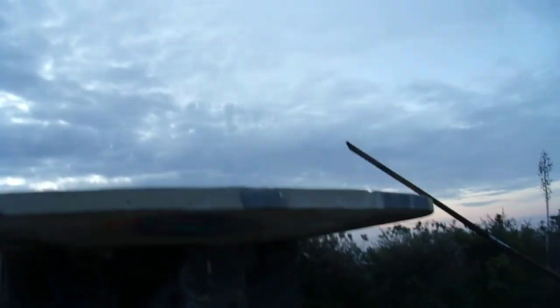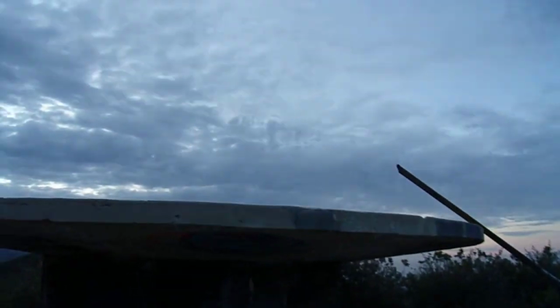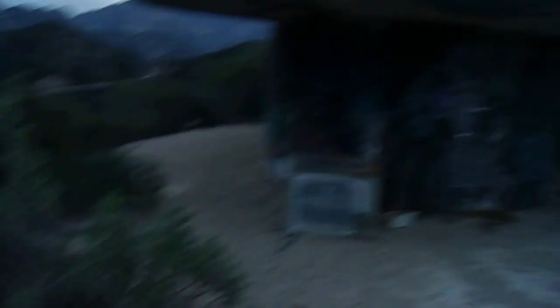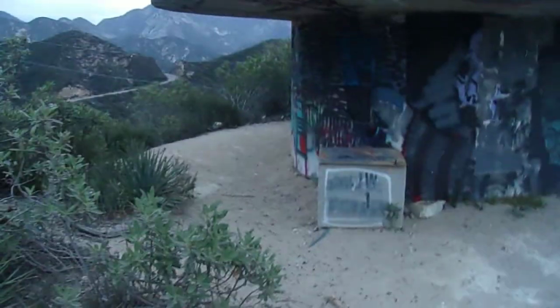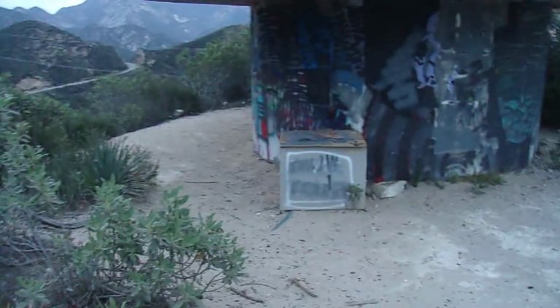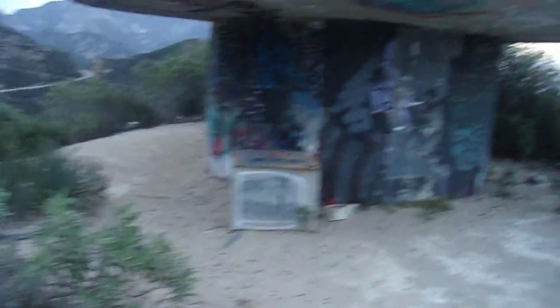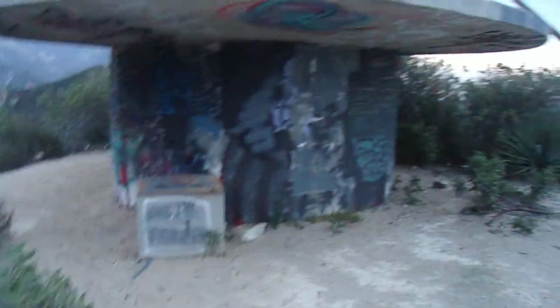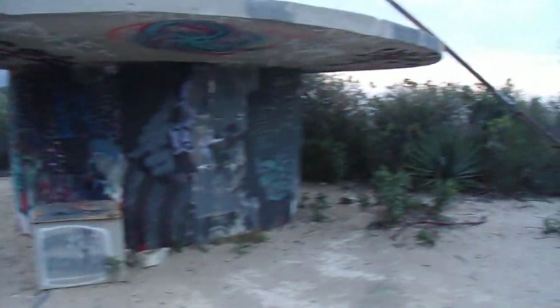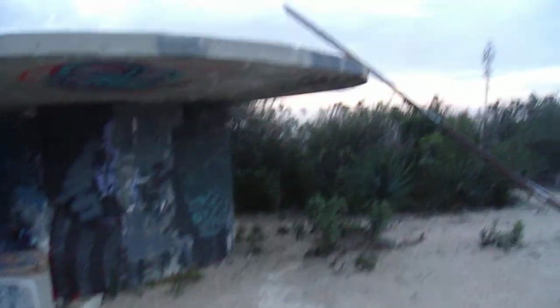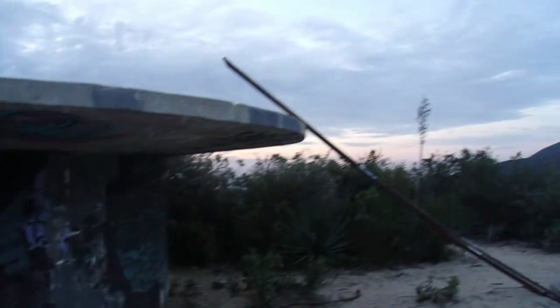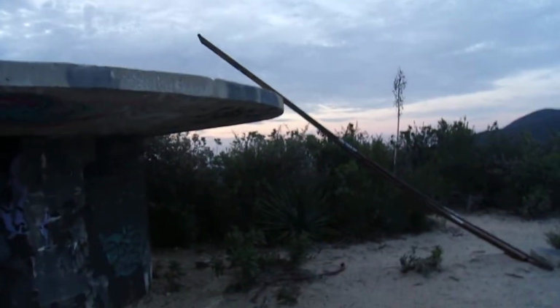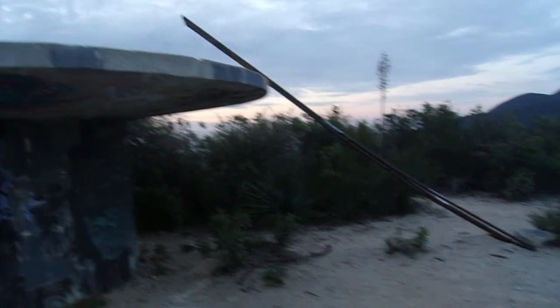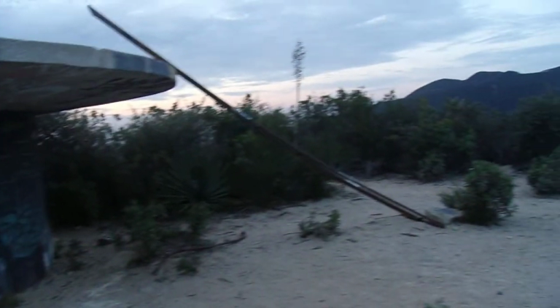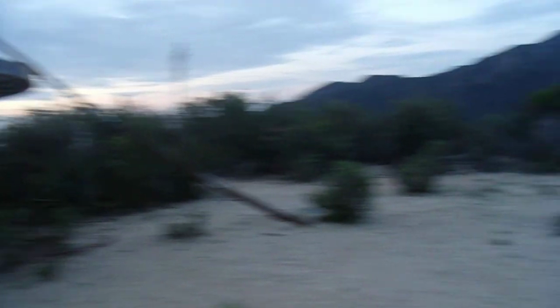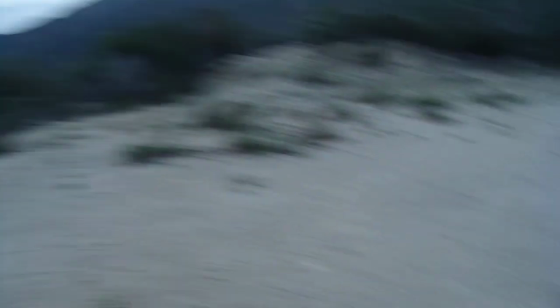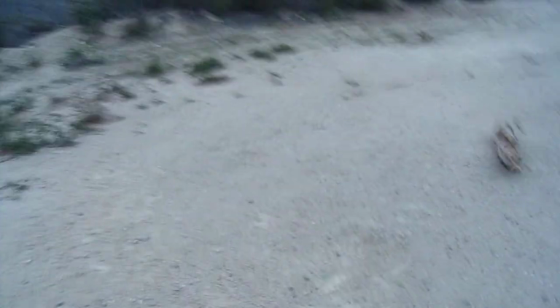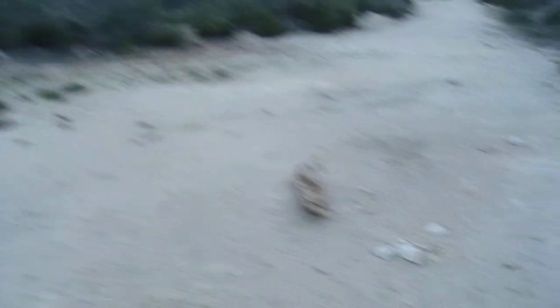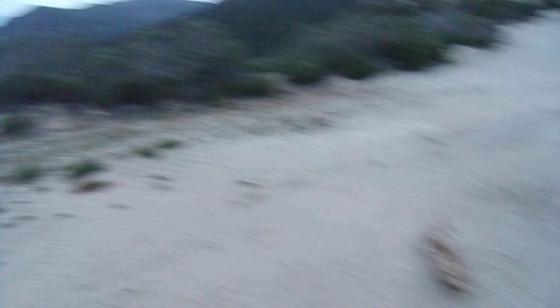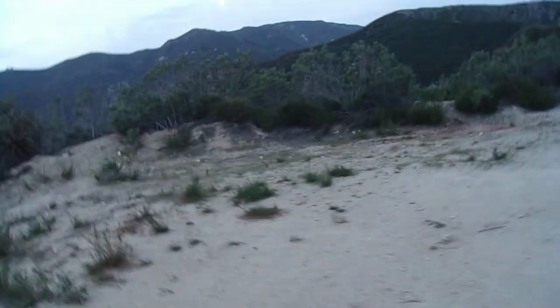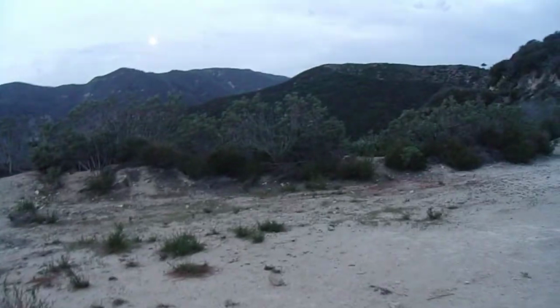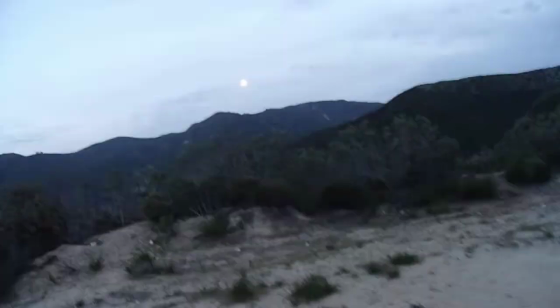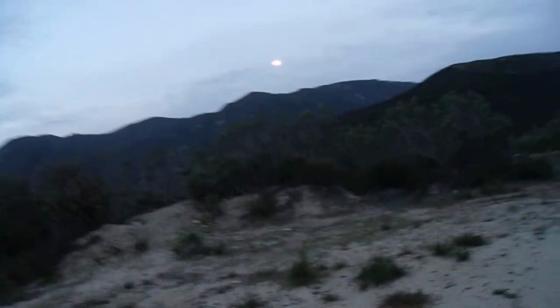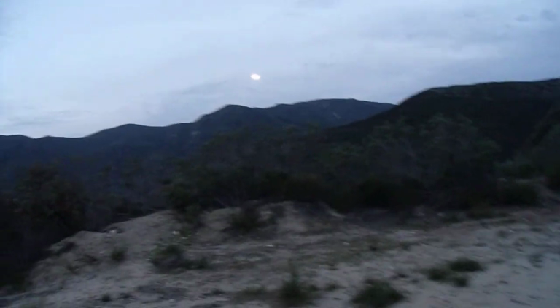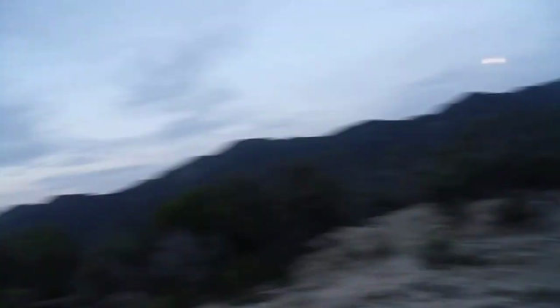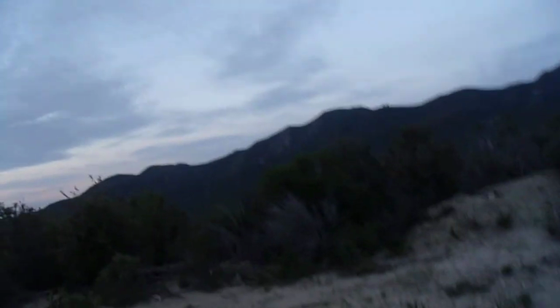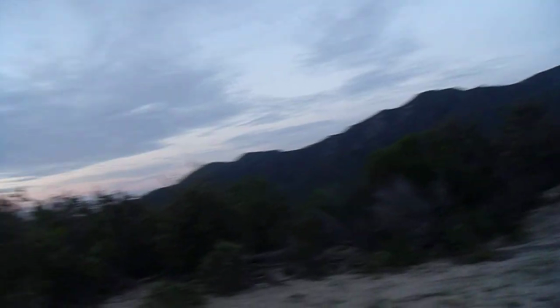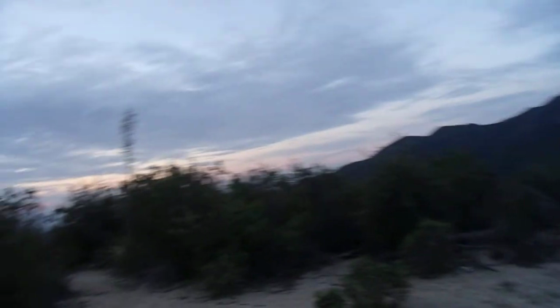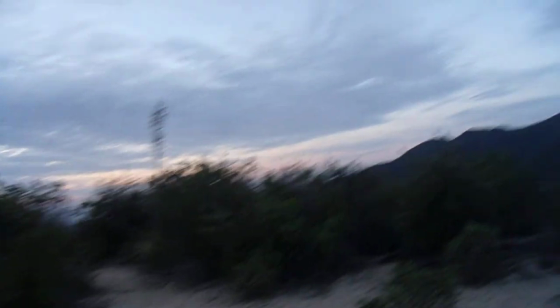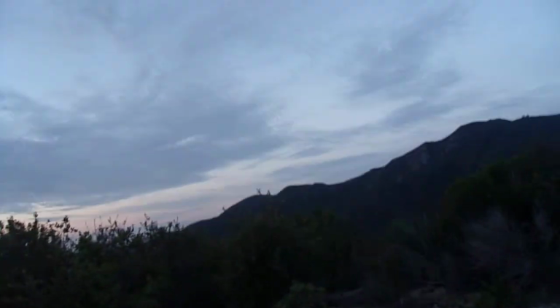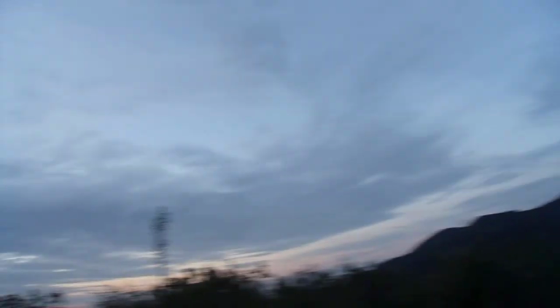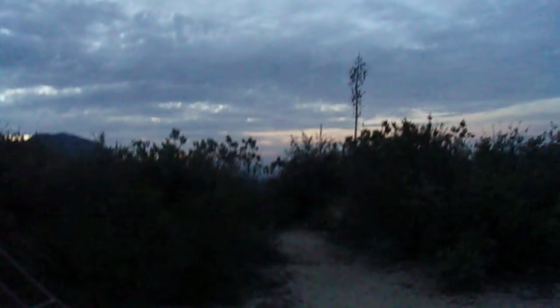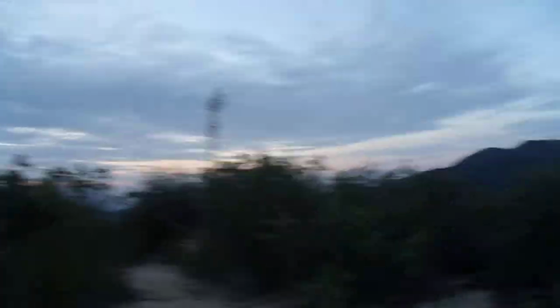I think the top of this is supposed to be Hoyt Mountain. I could climb up that, but that looks sketchy as heck. But I've seen video on YouTube of people over here.